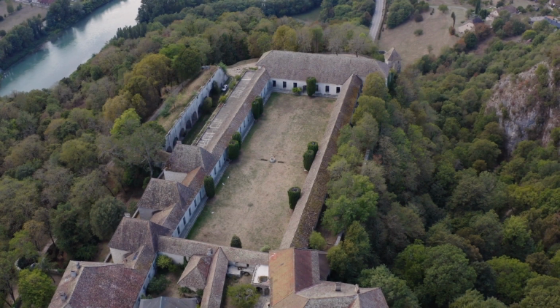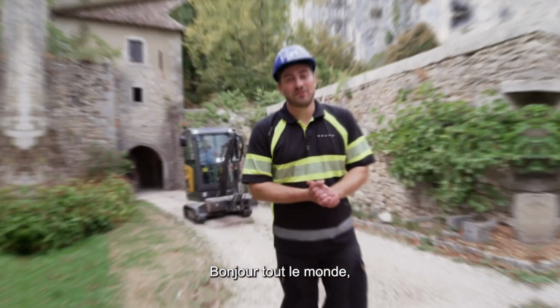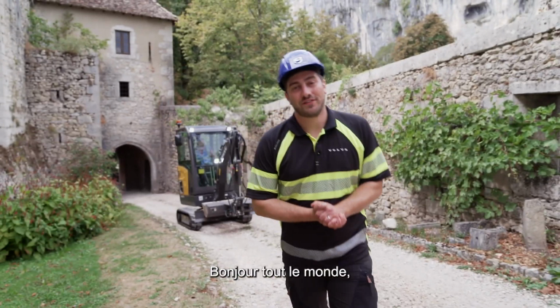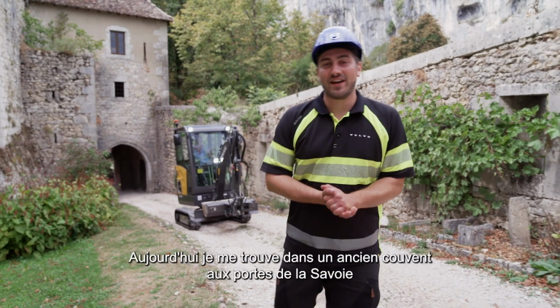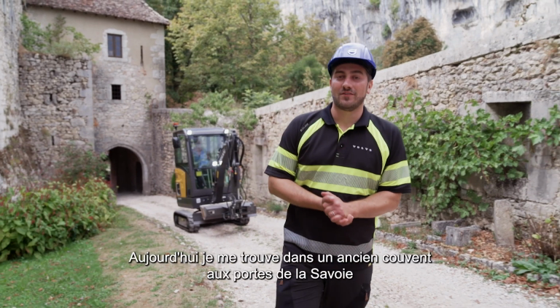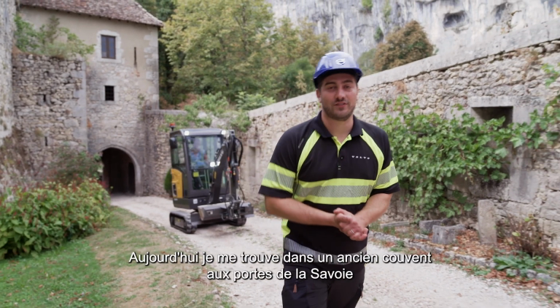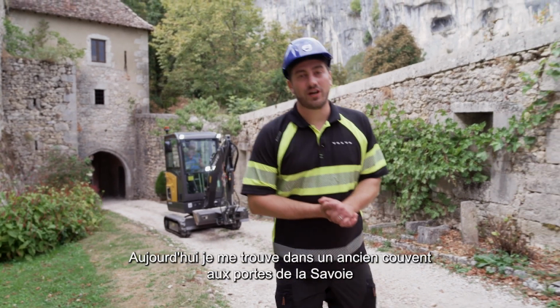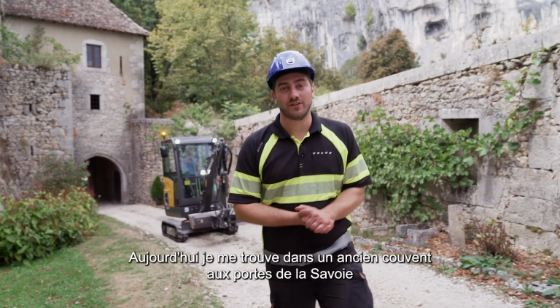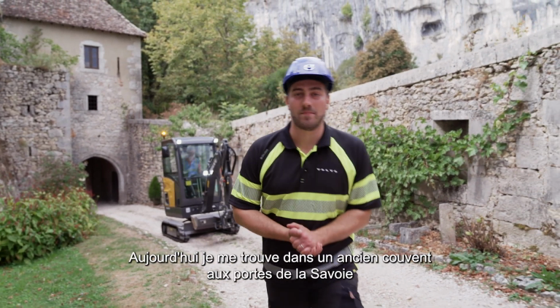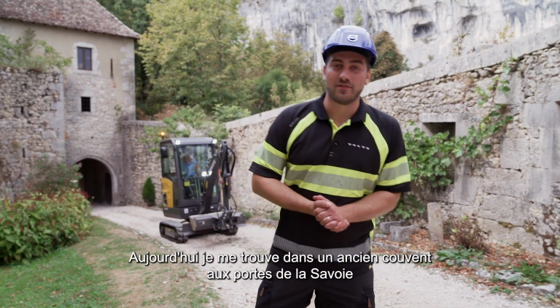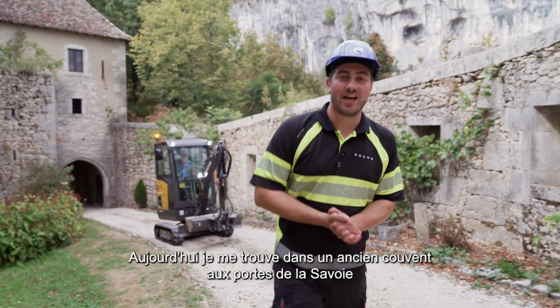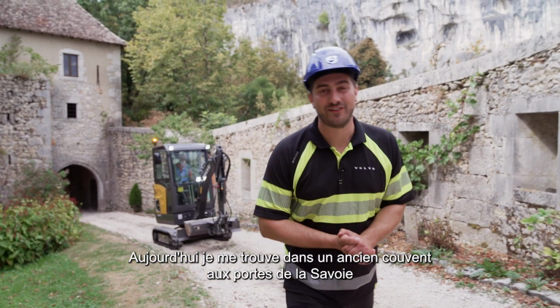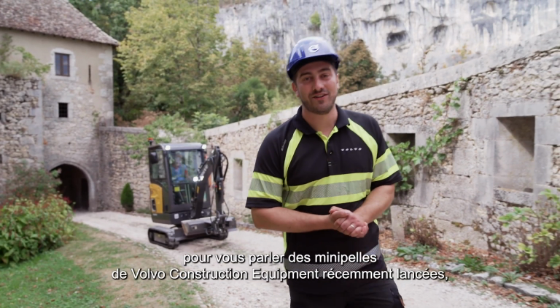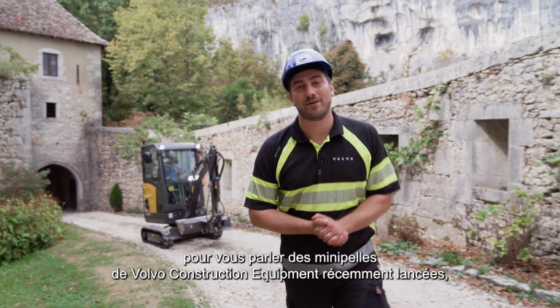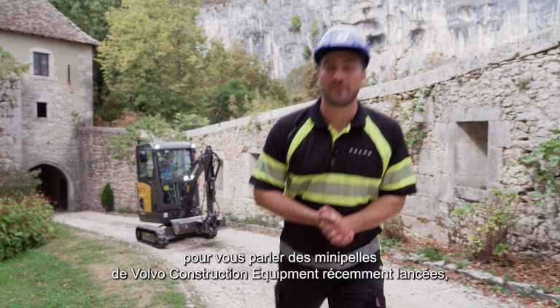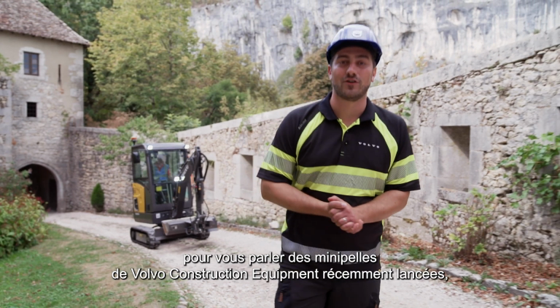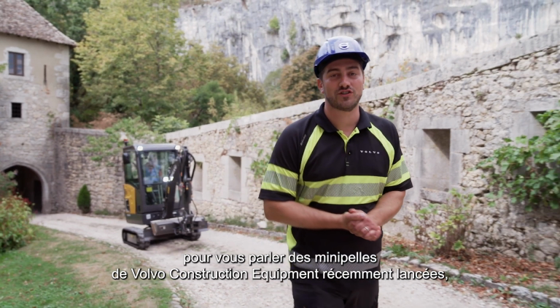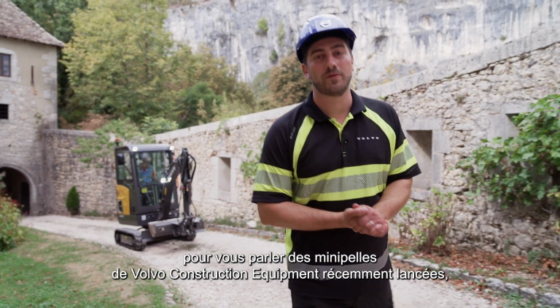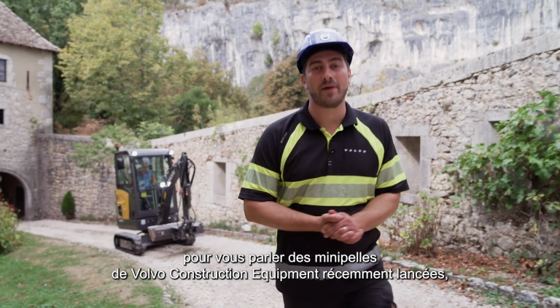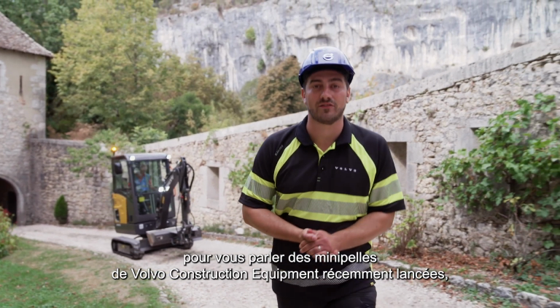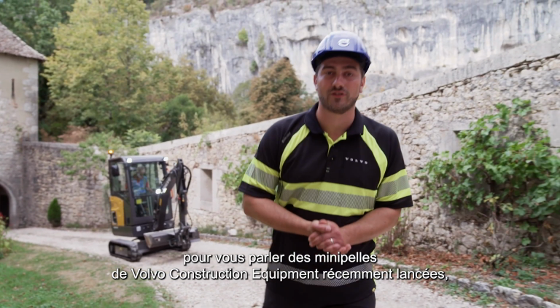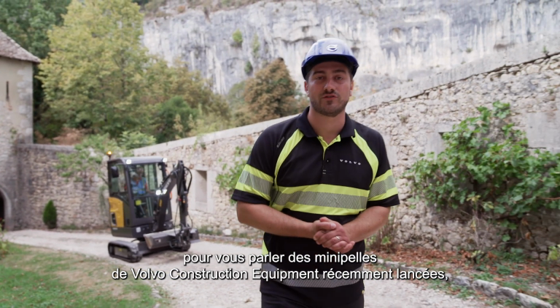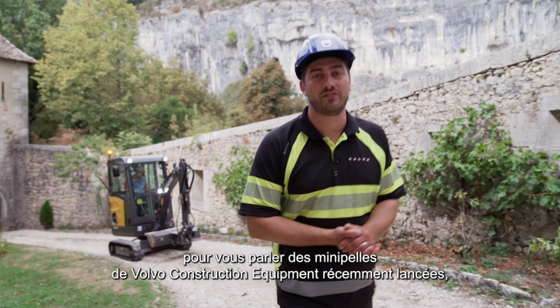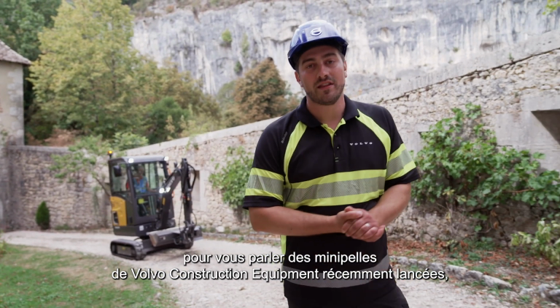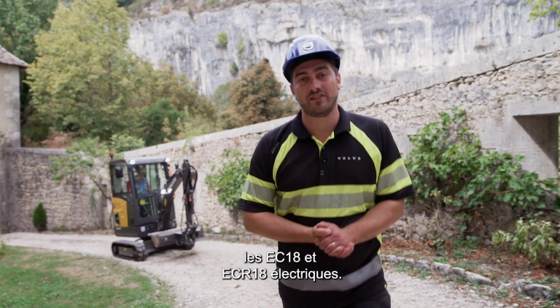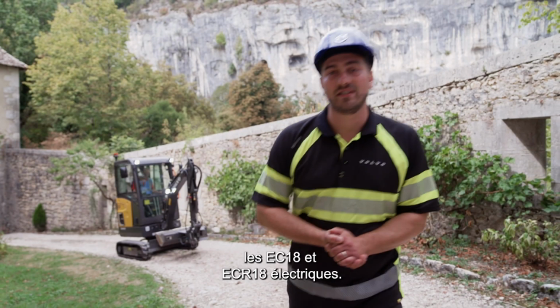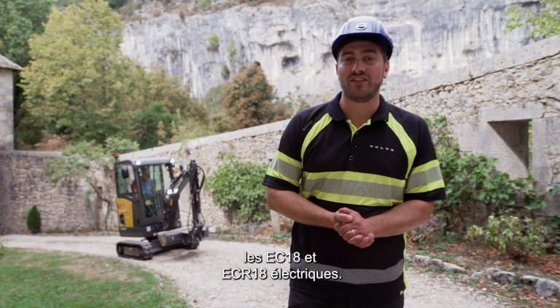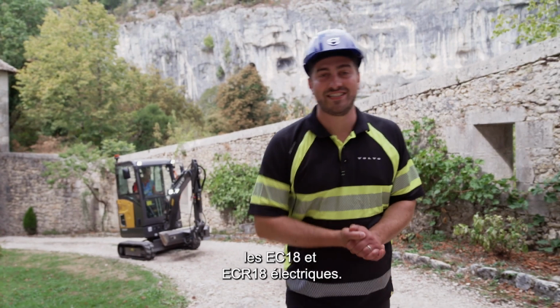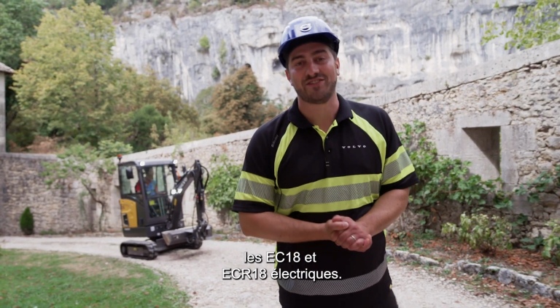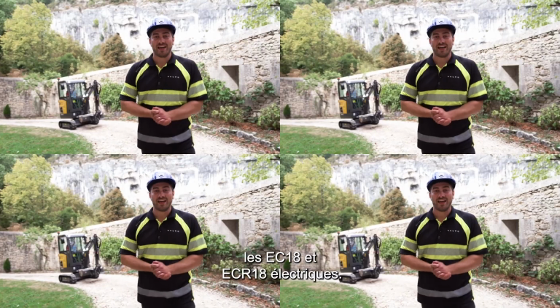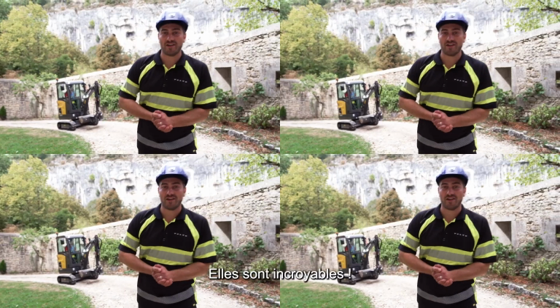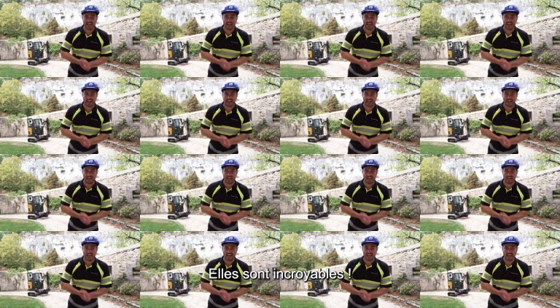Hi everyone! Today I'm here in this old convent at the bottom of the French Alps to tell you a little bit about the Volvo Construction Equipment Compact Excavator's latest release, the EC18 and ECR18 electric — and they're insane!